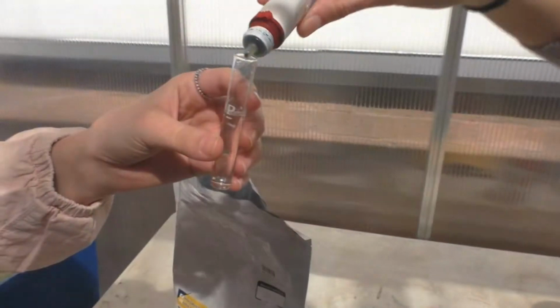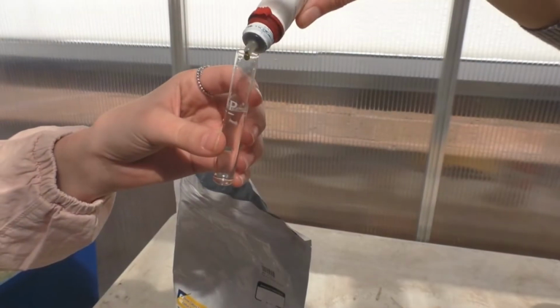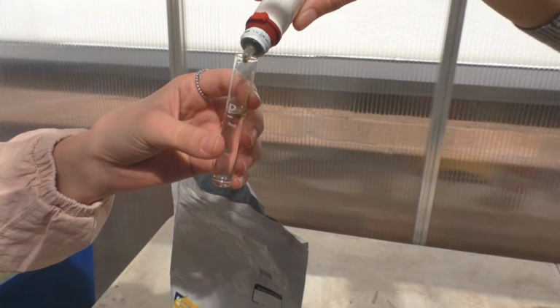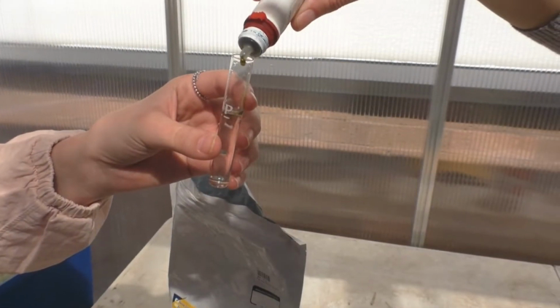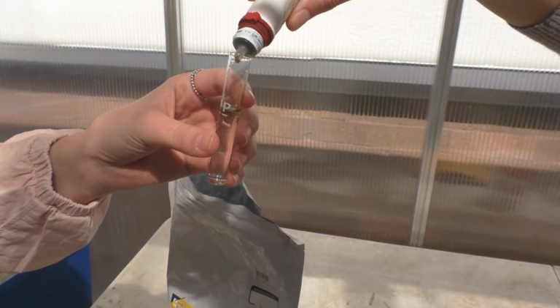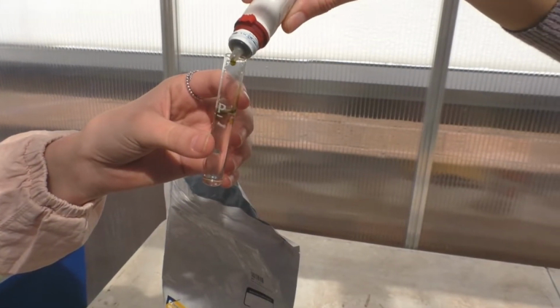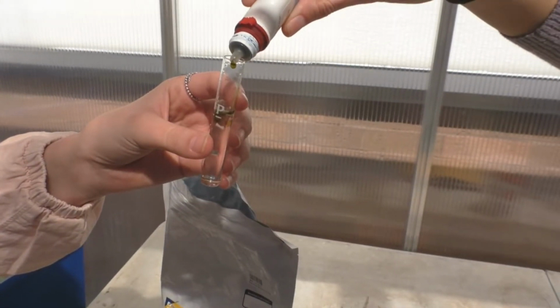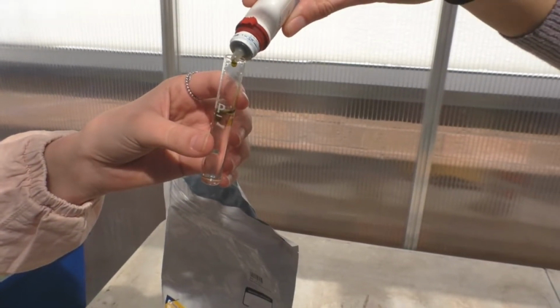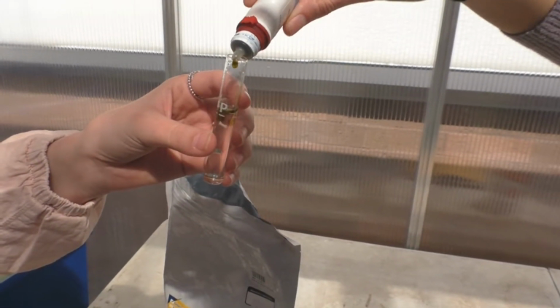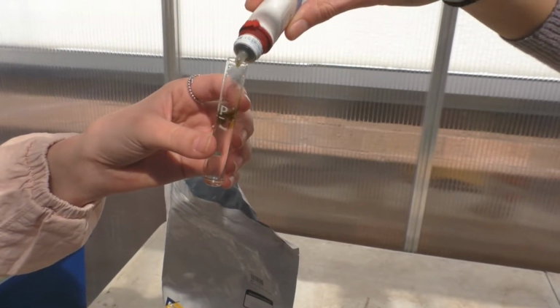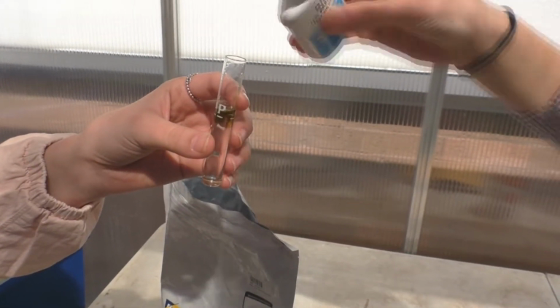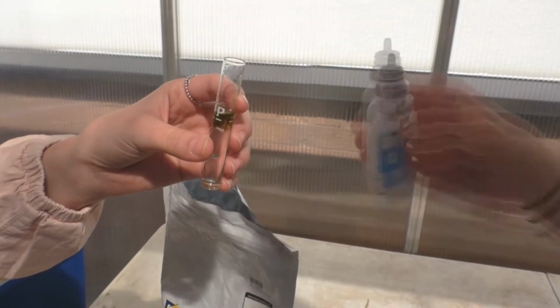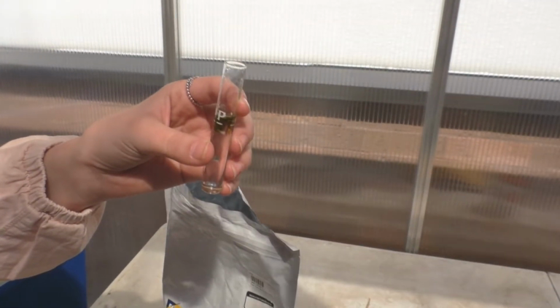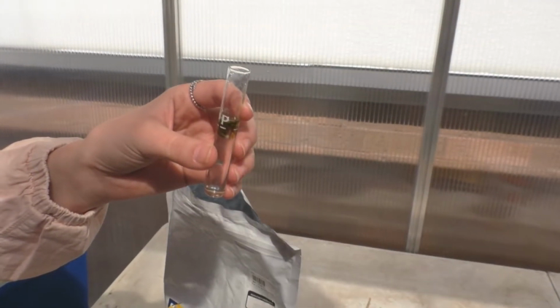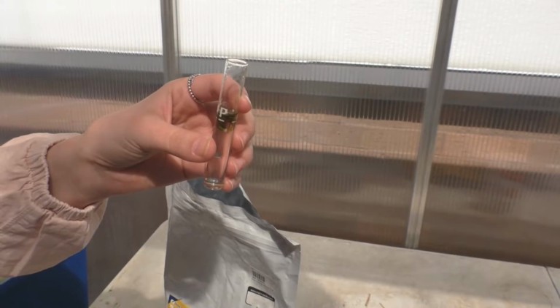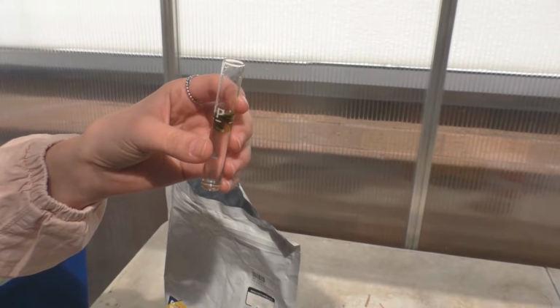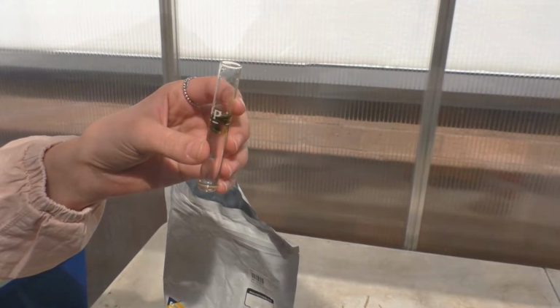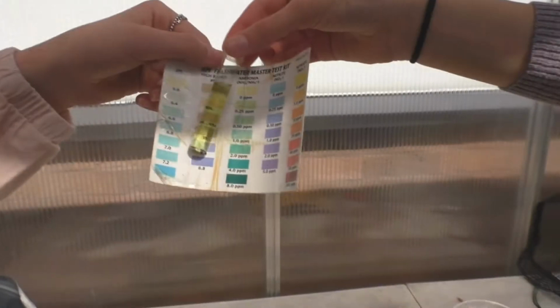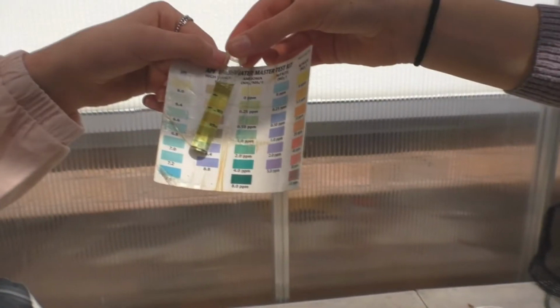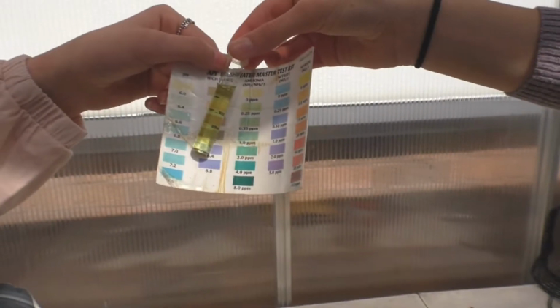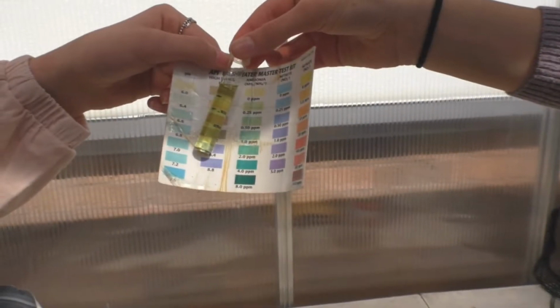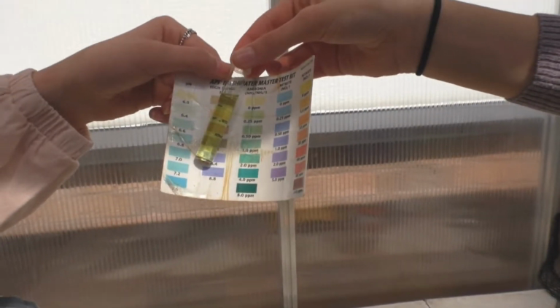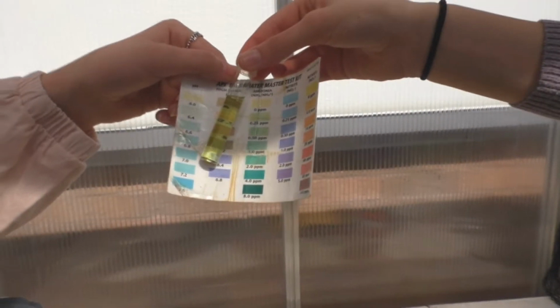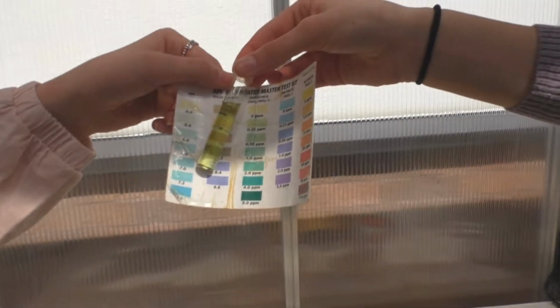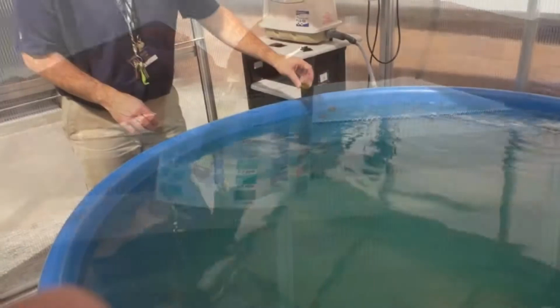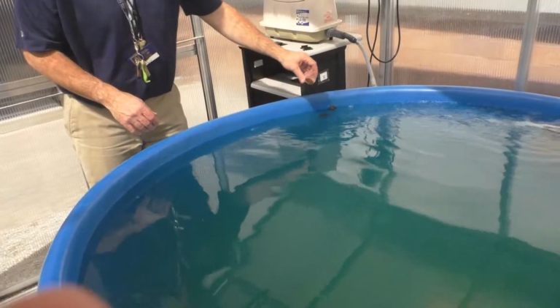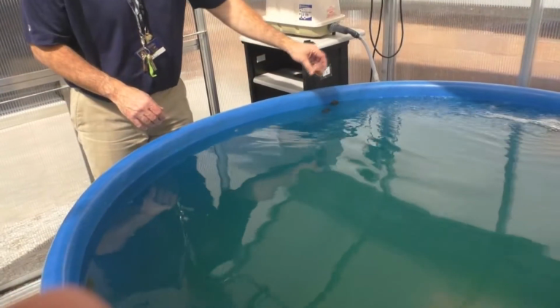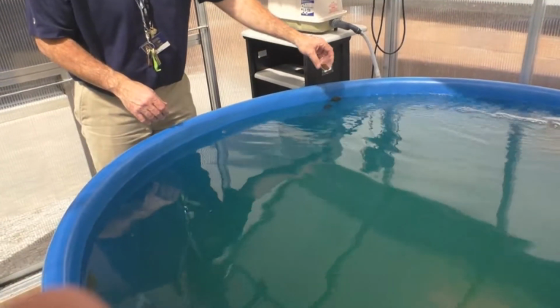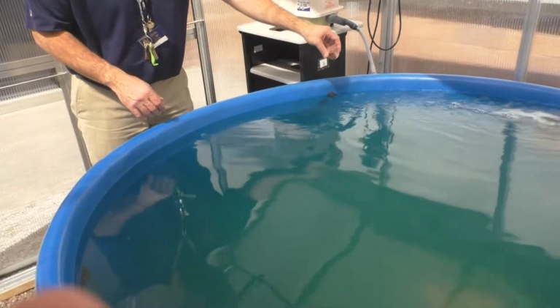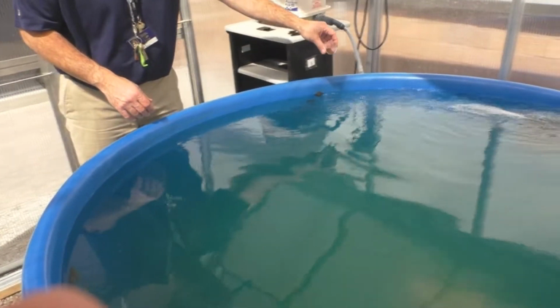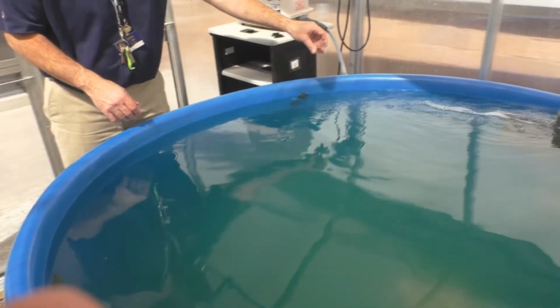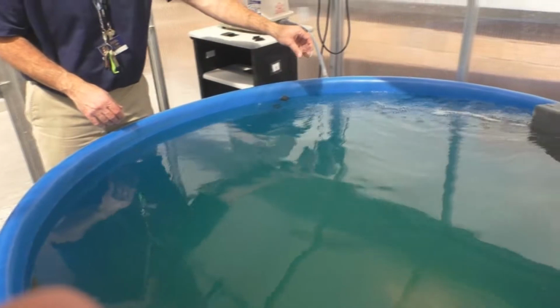On a day-to-day basis we test temperature, pH, nitrates, oxygen, and that's just to name a few. We also enjoy feeding the fish.